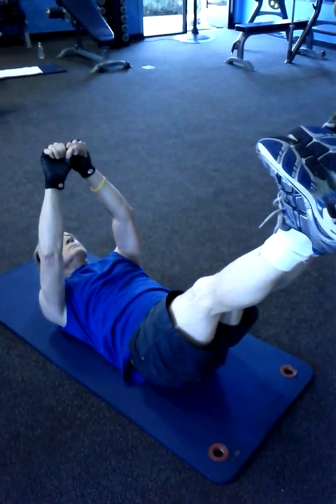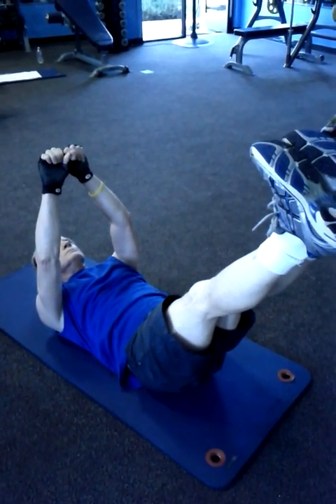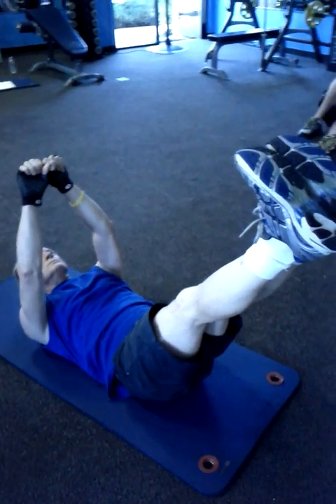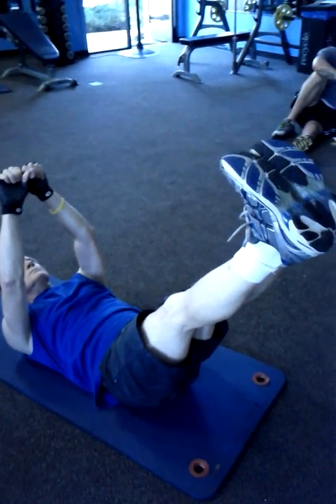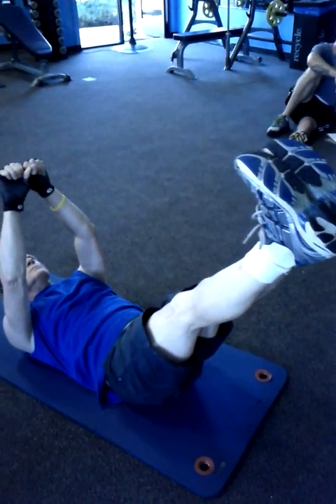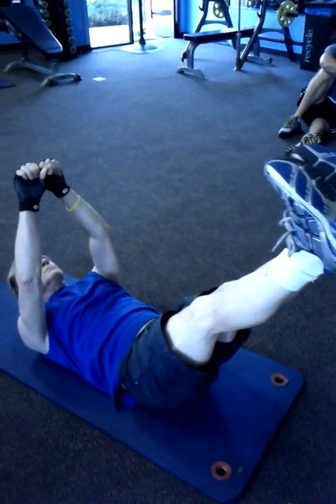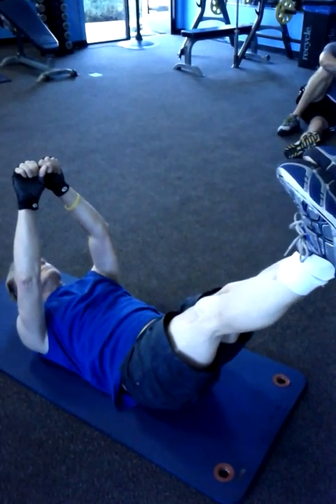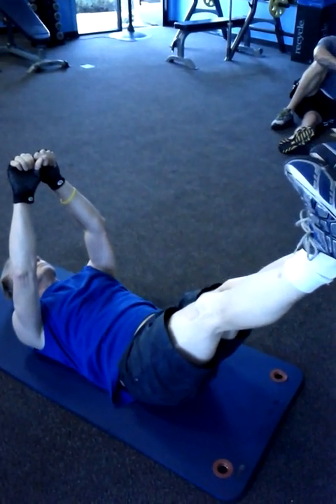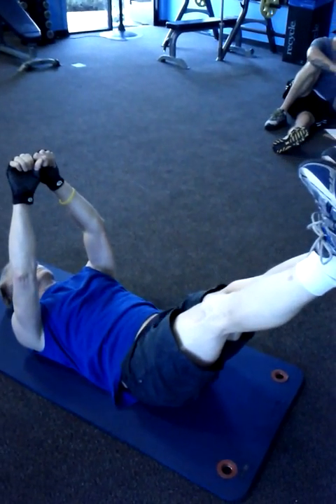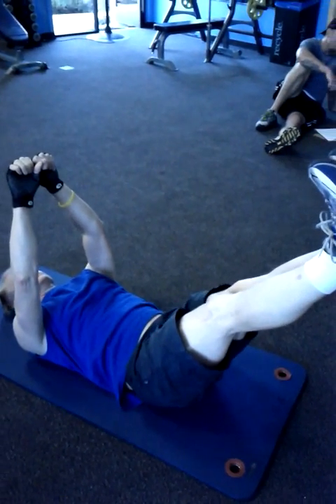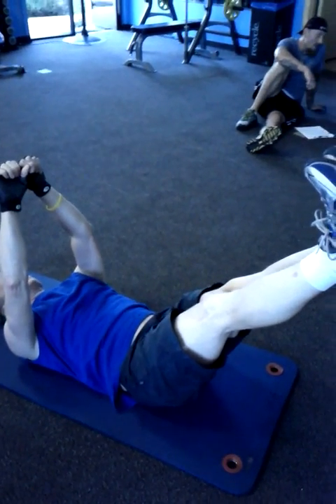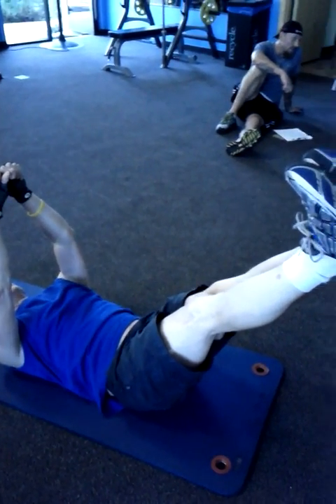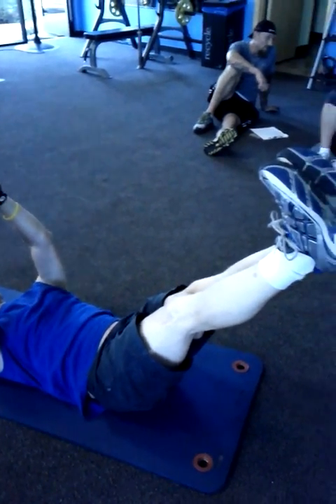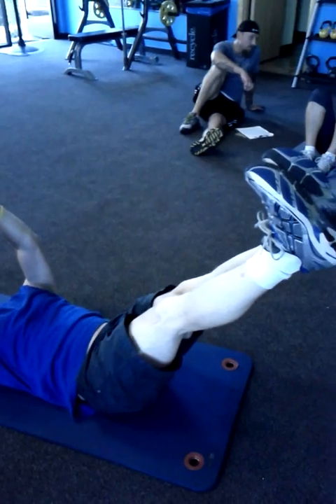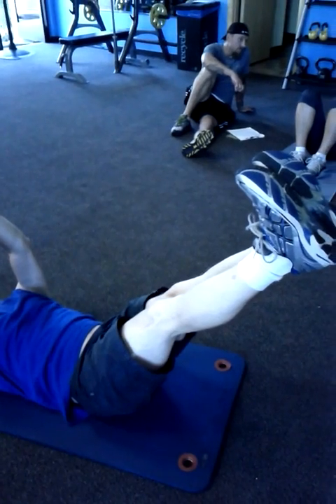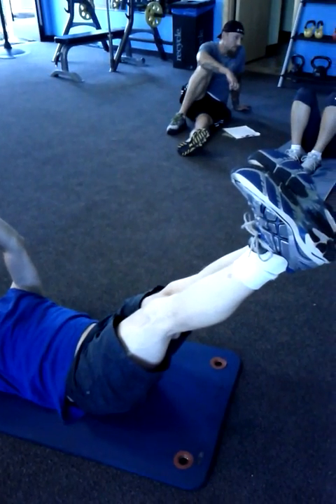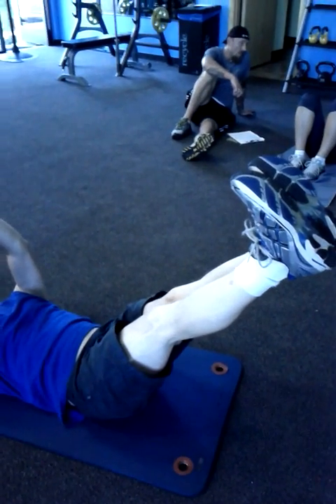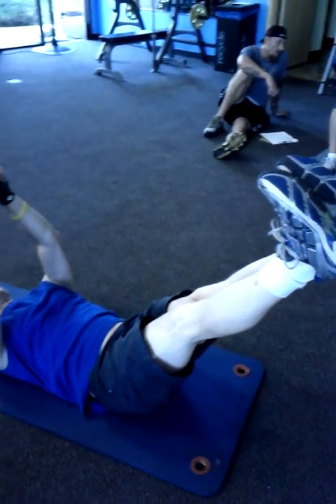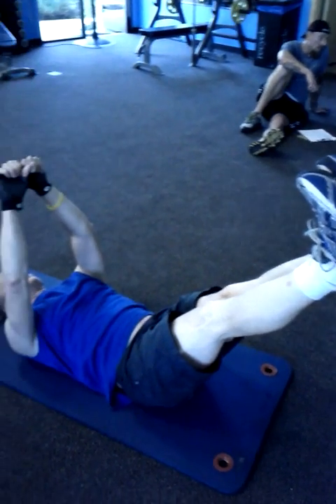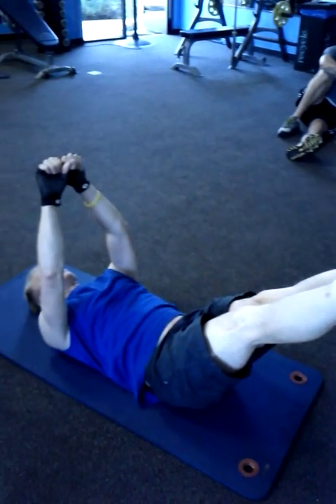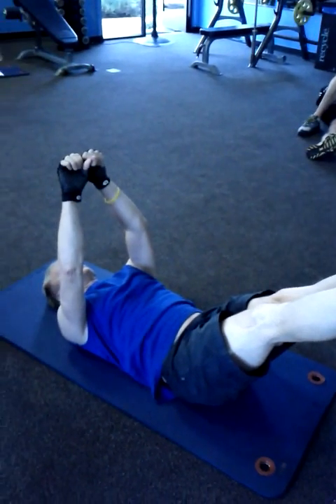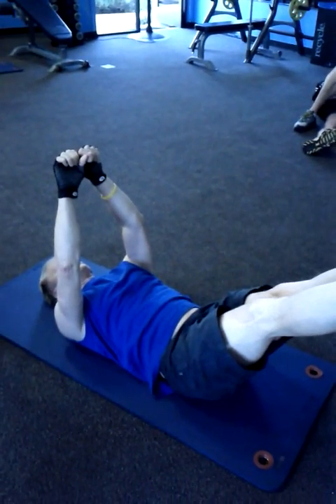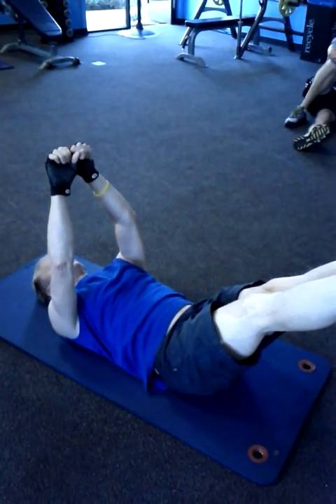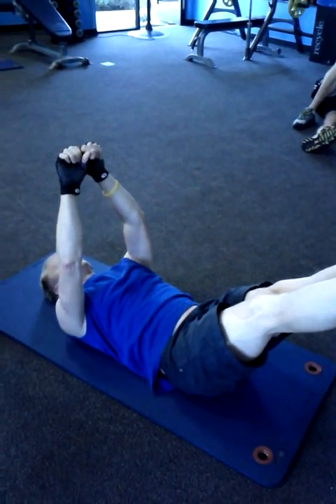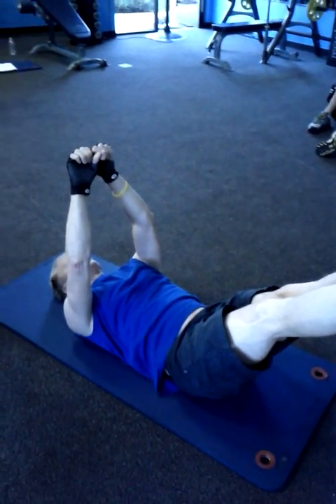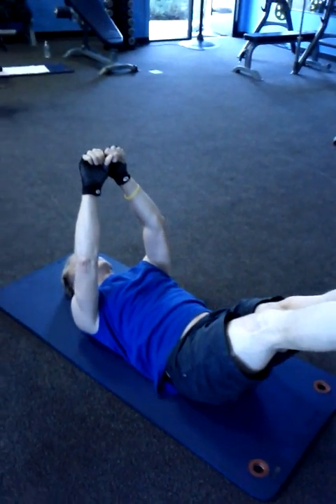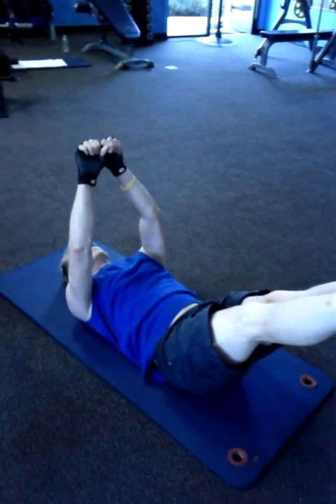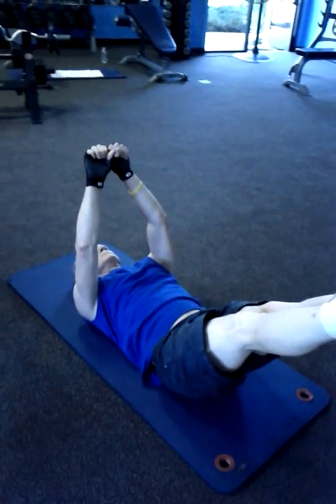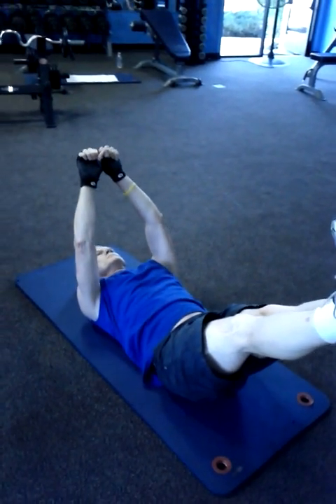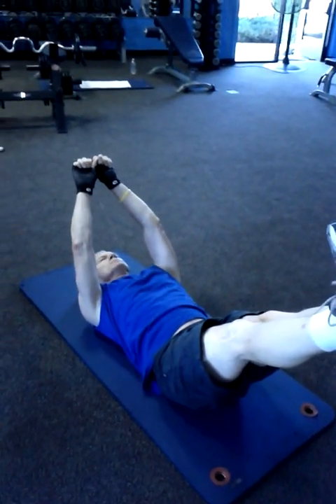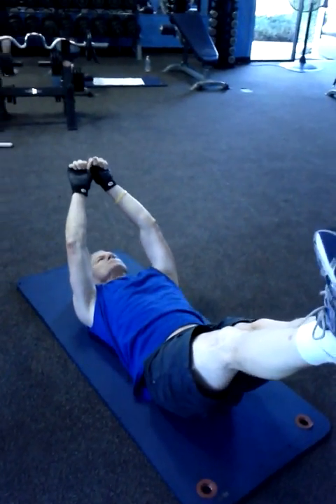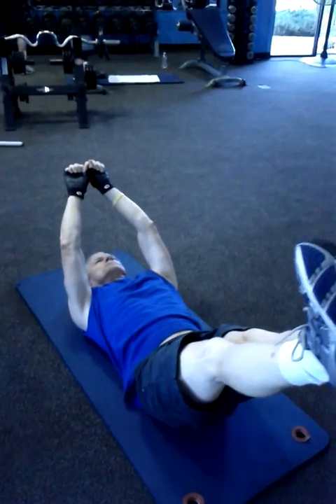Relax the head. Feet stay right where they are. Ease the hands back ever so slightly and stop.